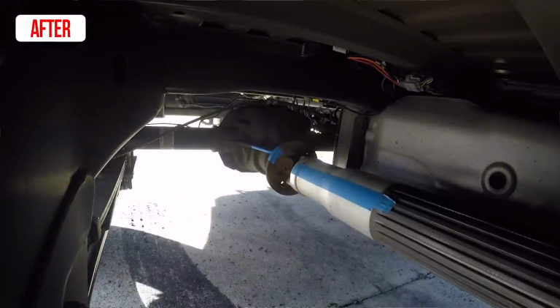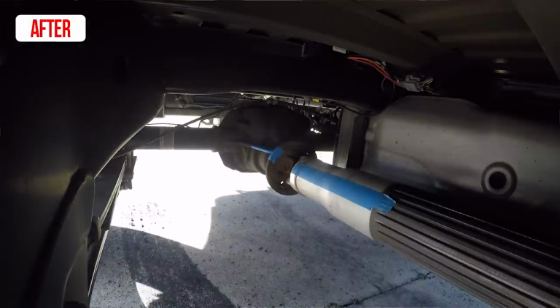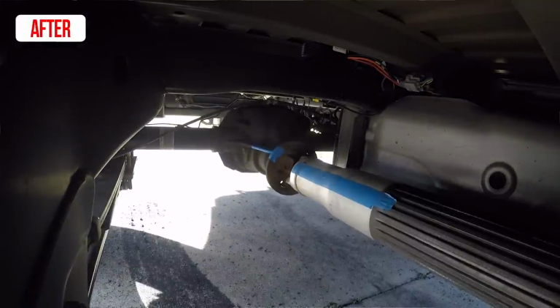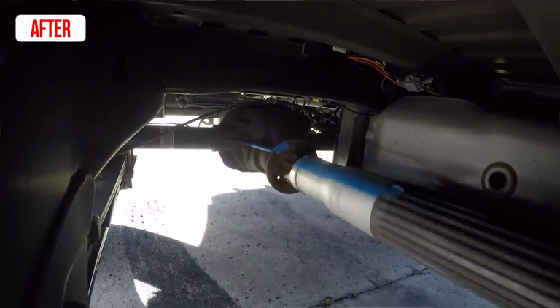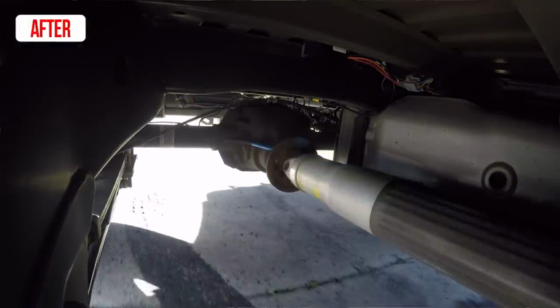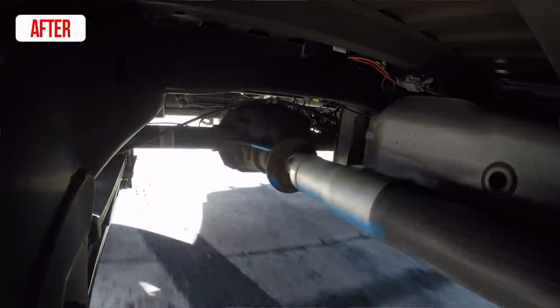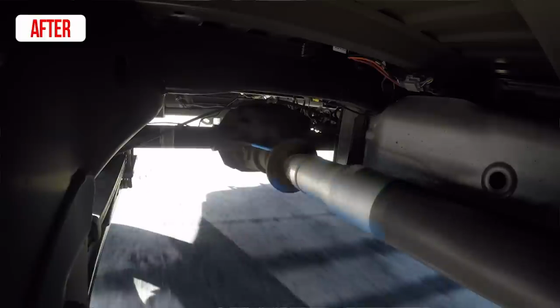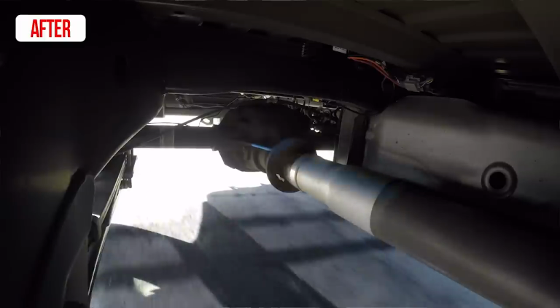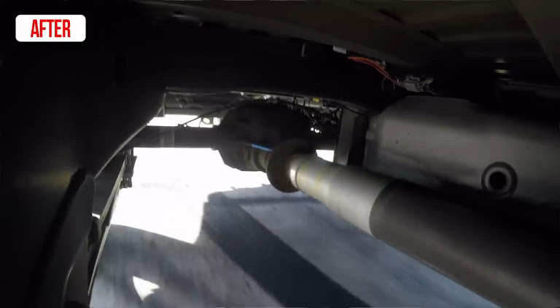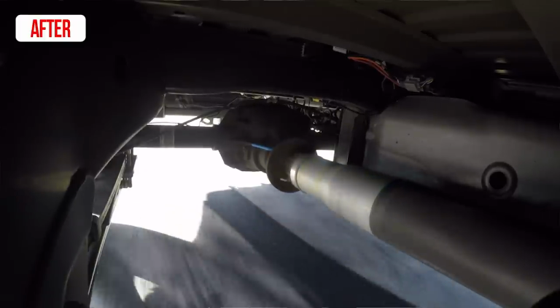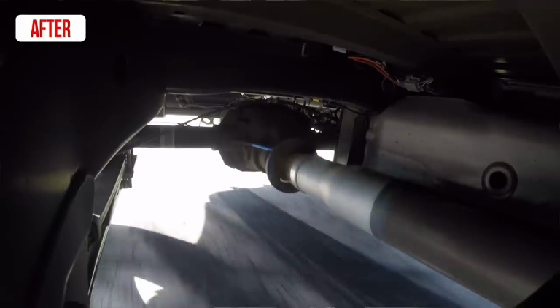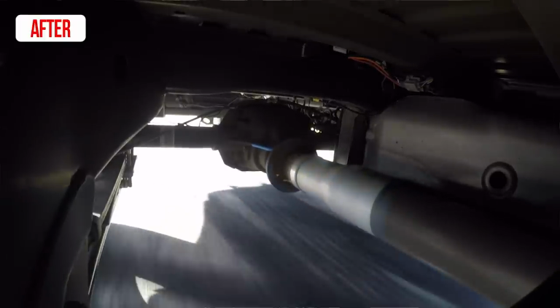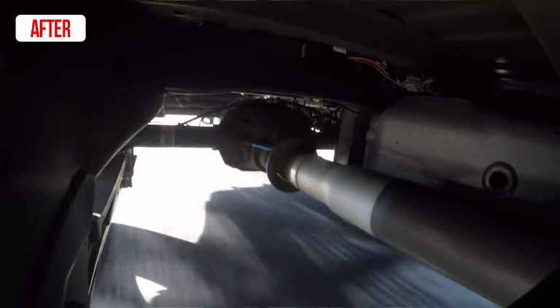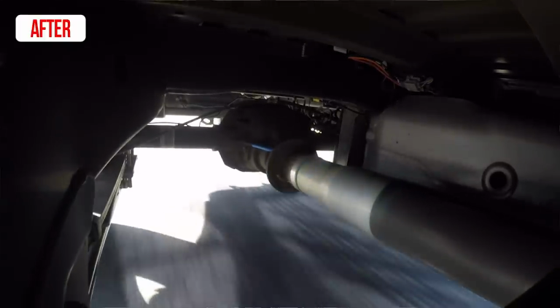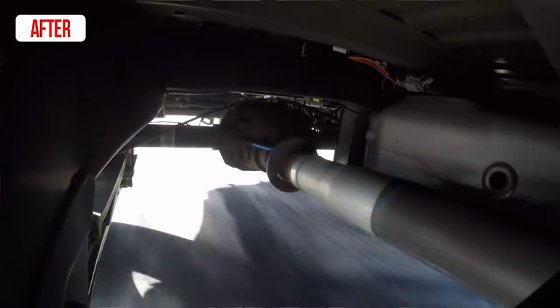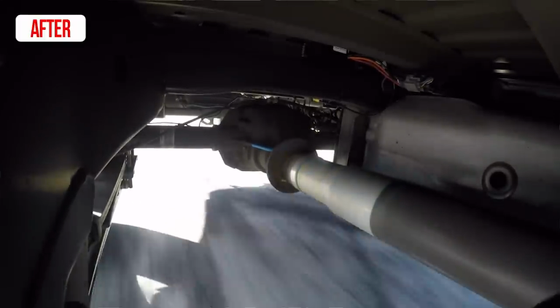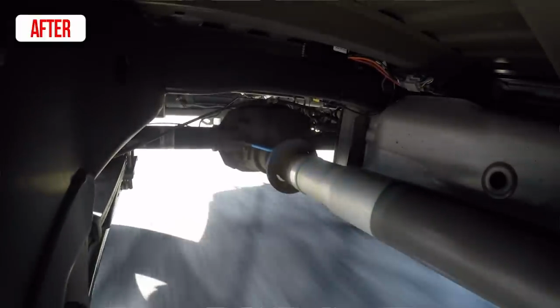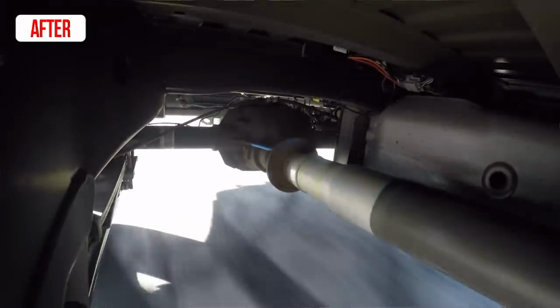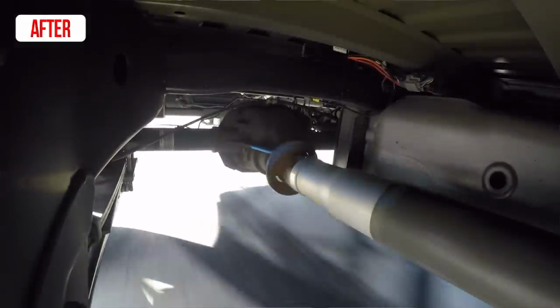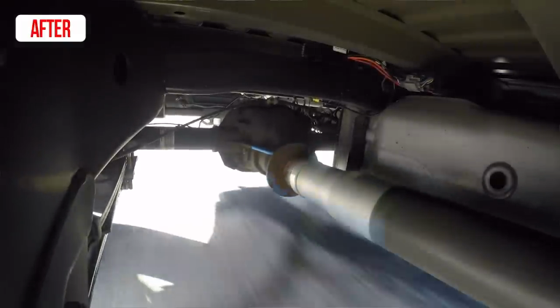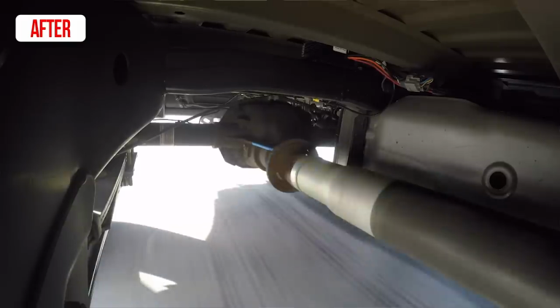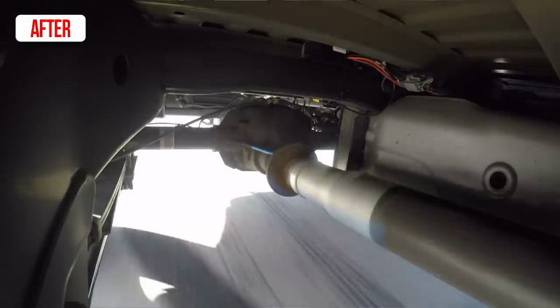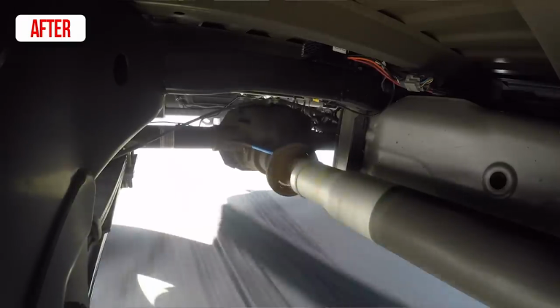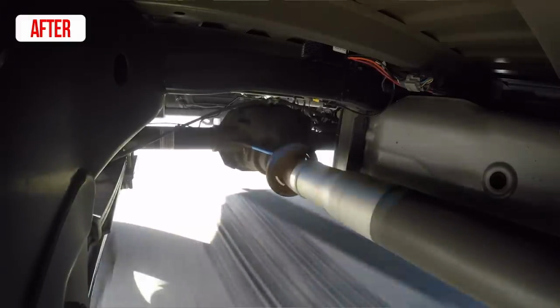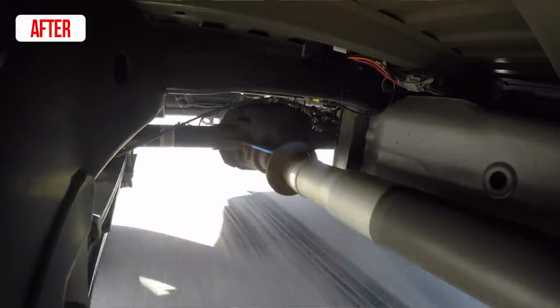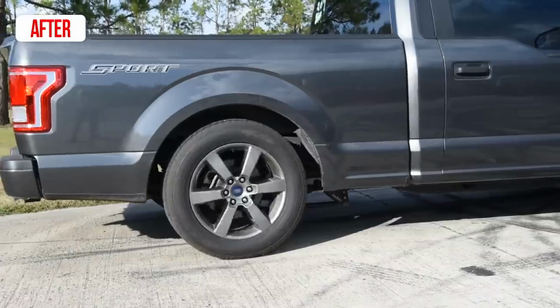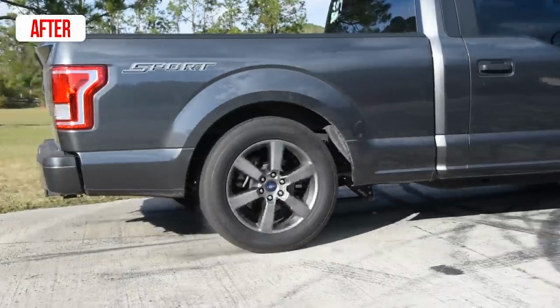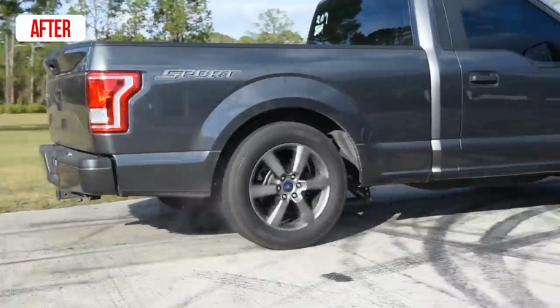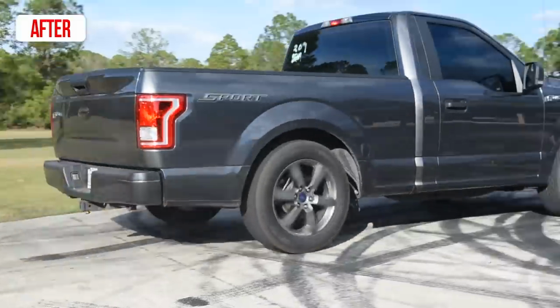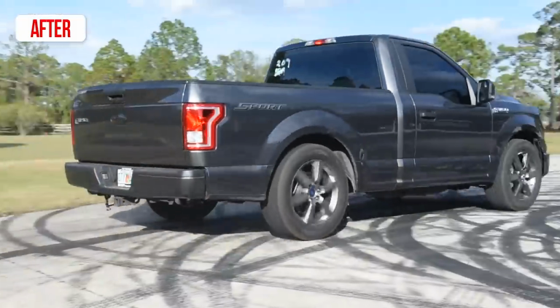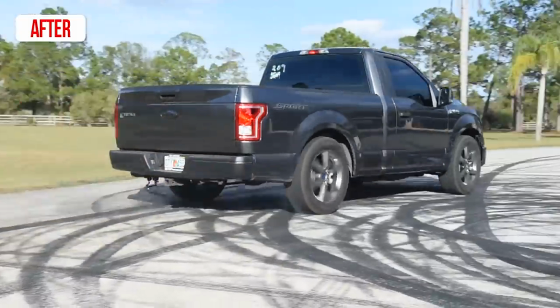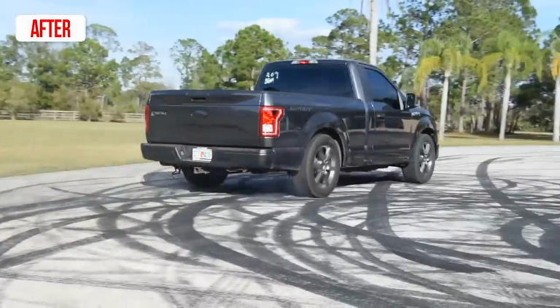All that force that you previously used to bend the leaf springs and walk the pinion up is now being used to help push the truck forward.